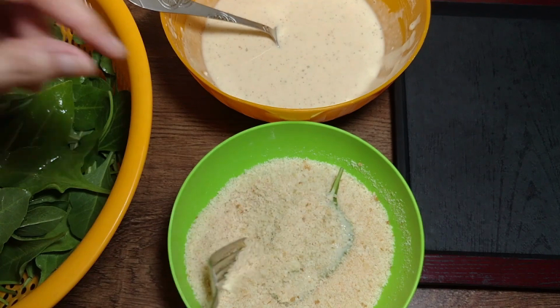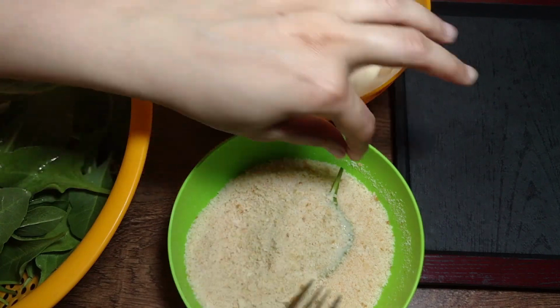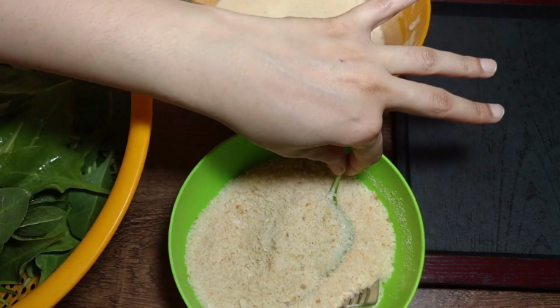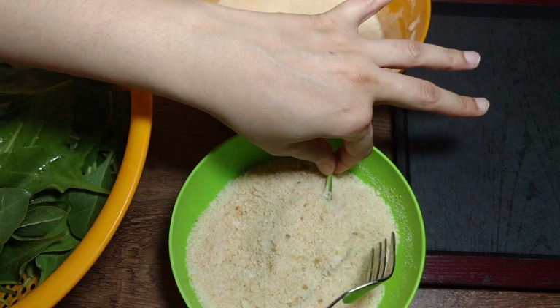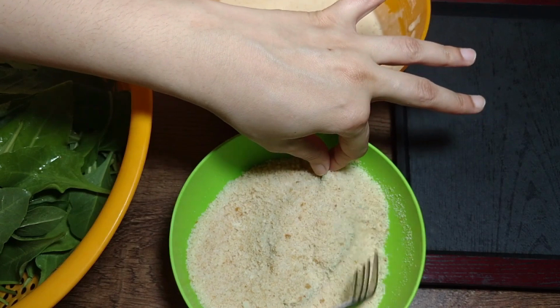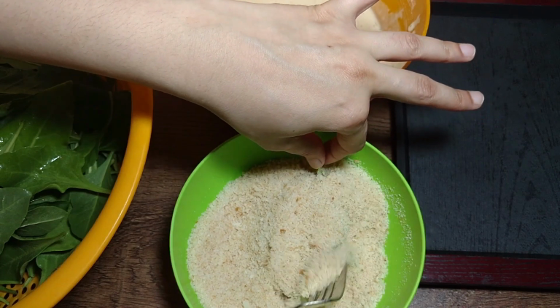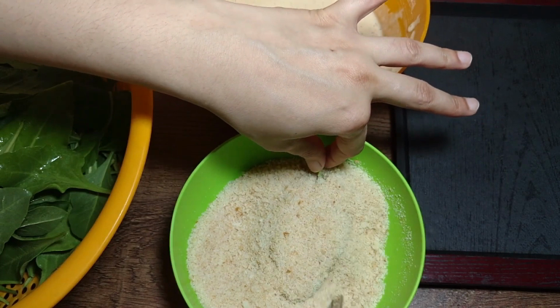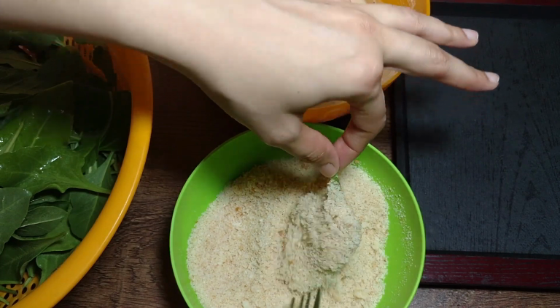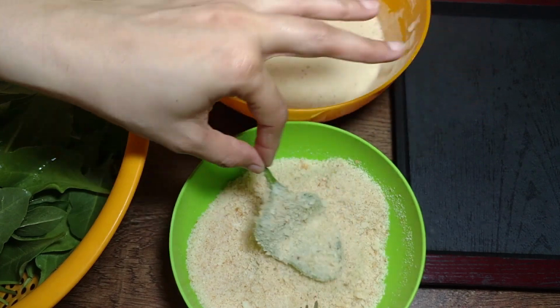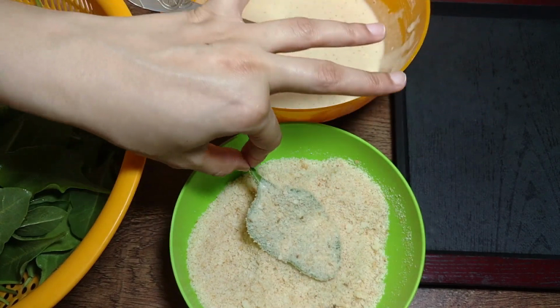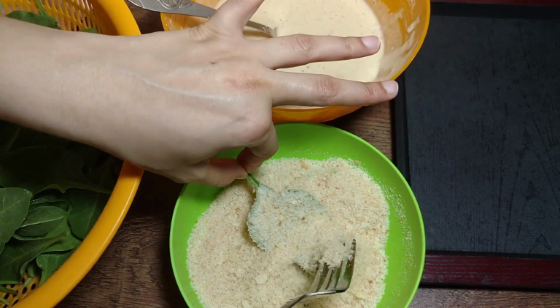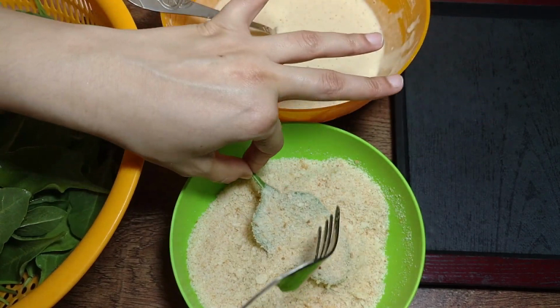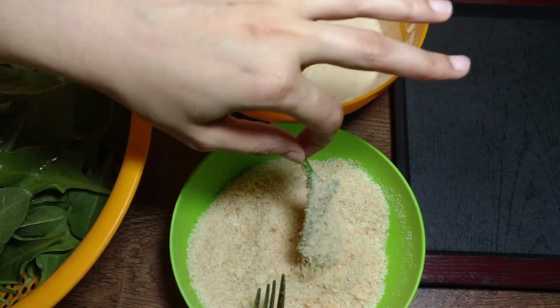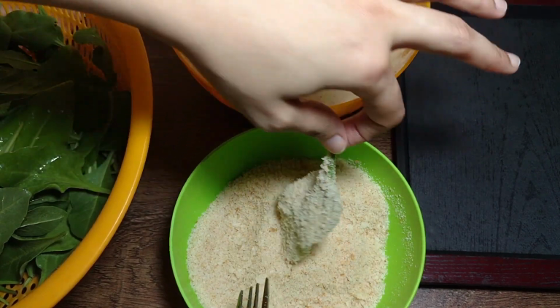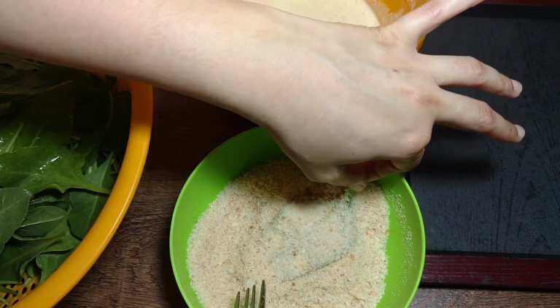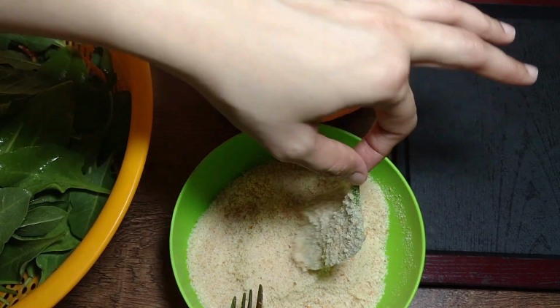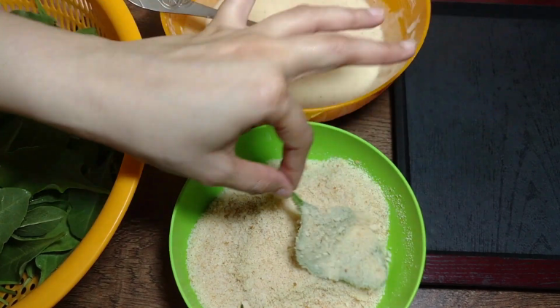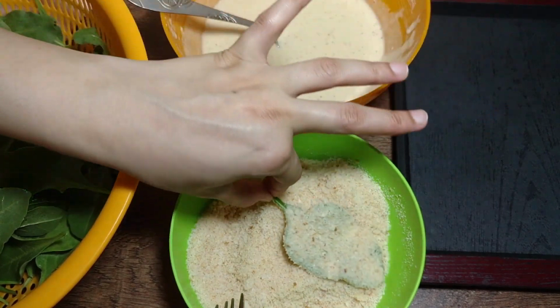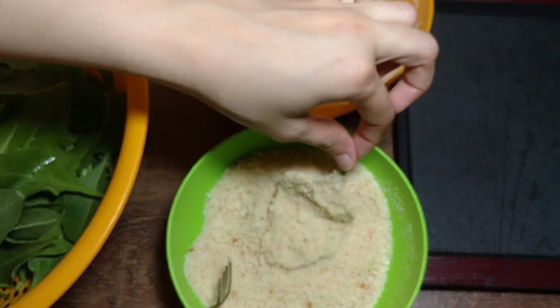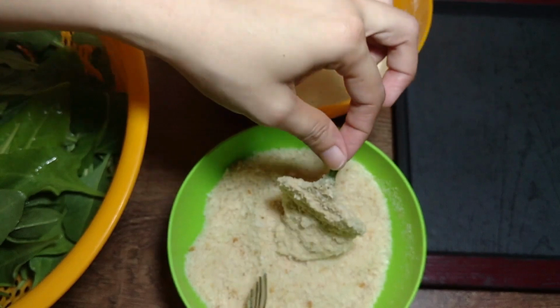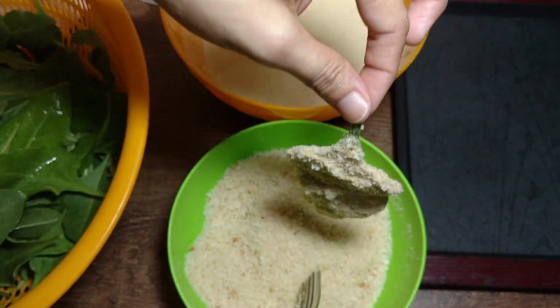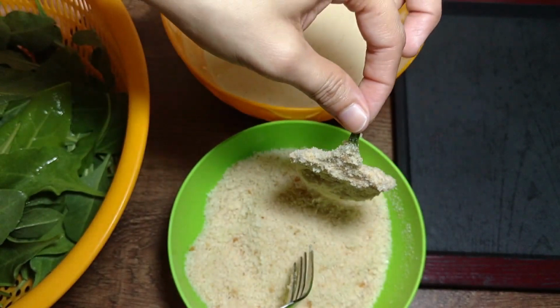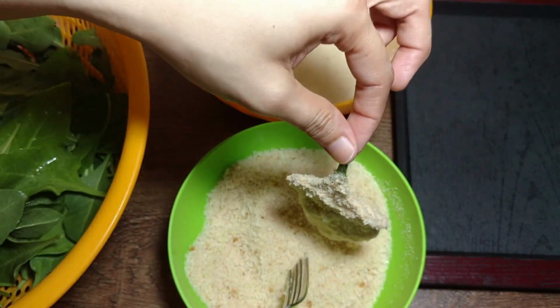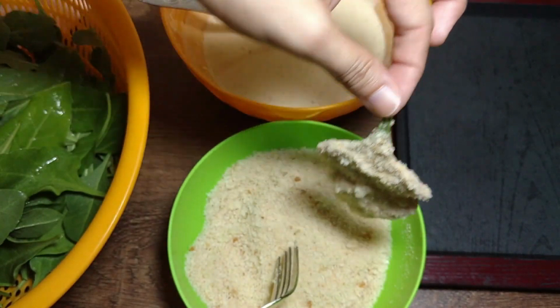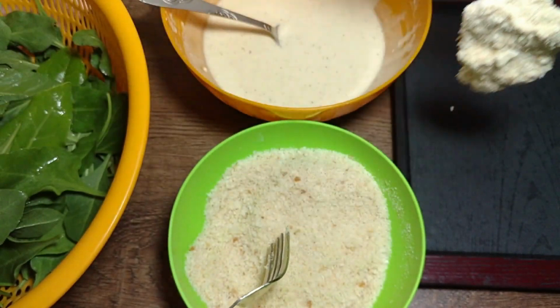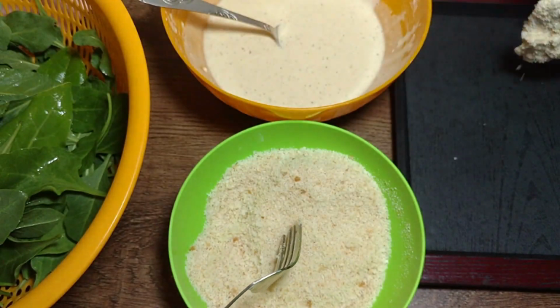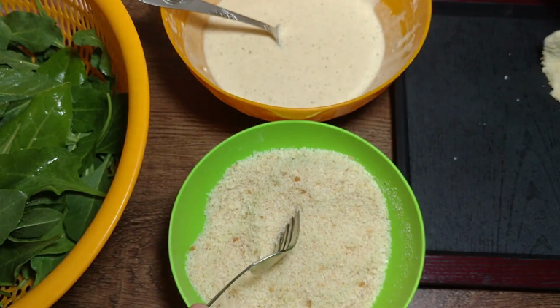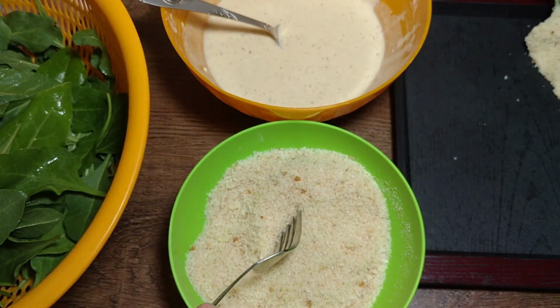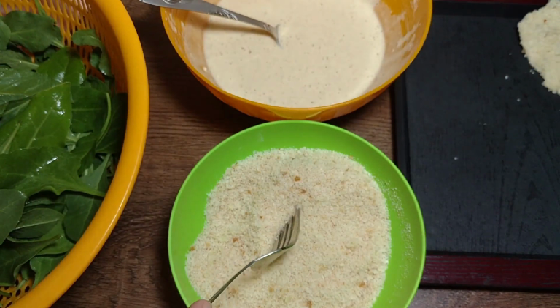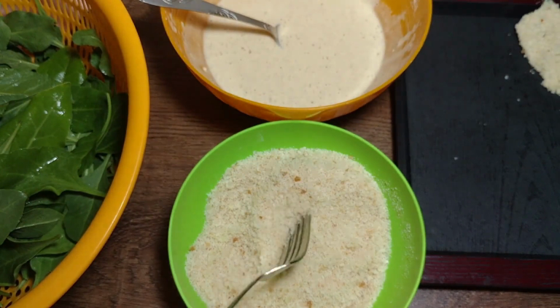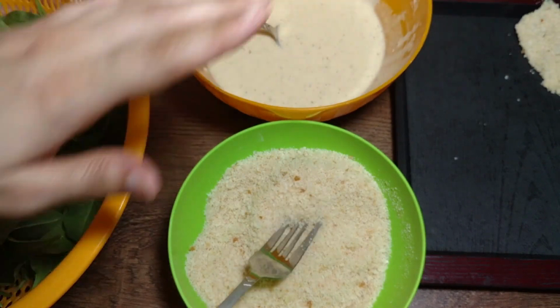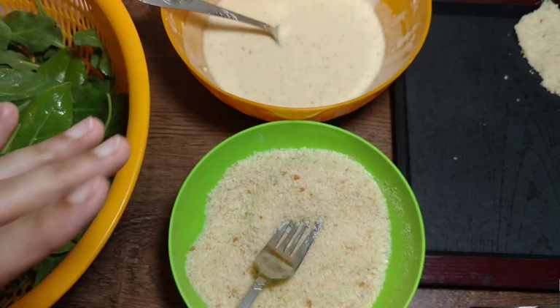I will press the palak gently onto the bread crumbs to coat it well on both sides.